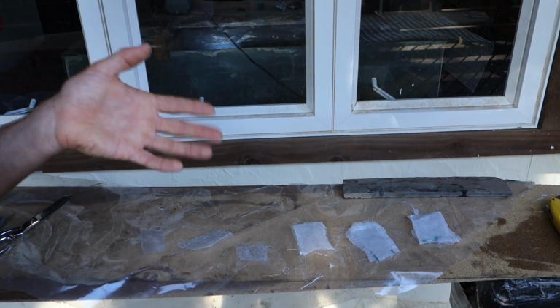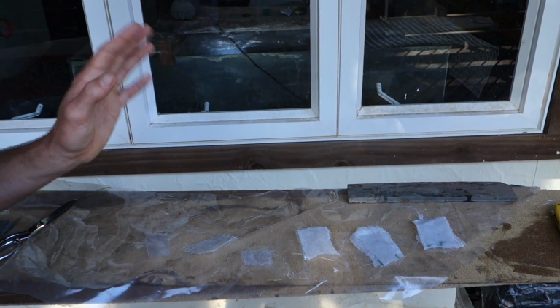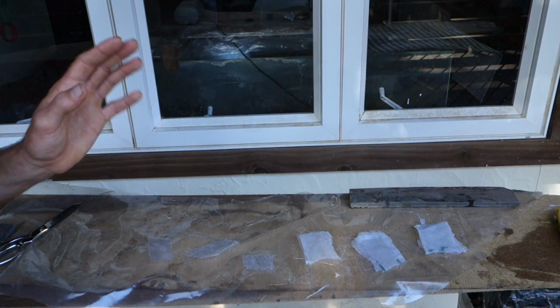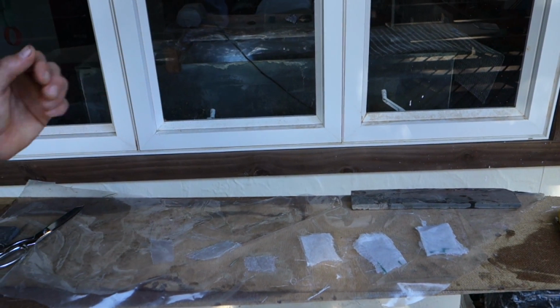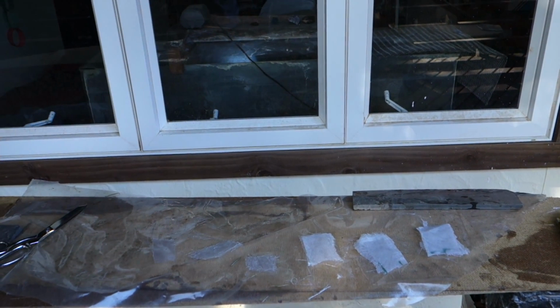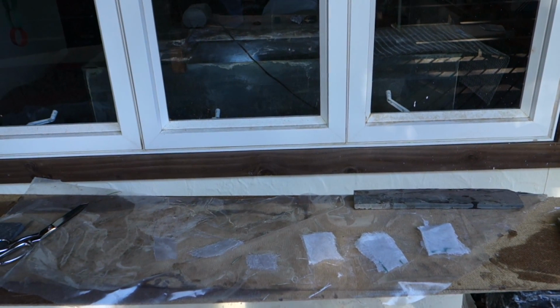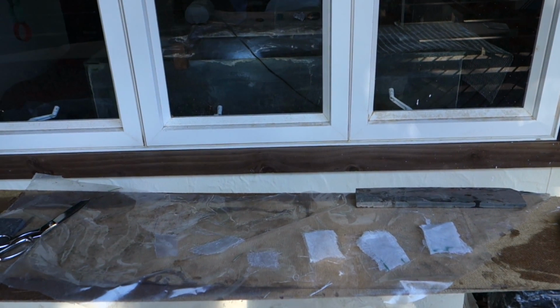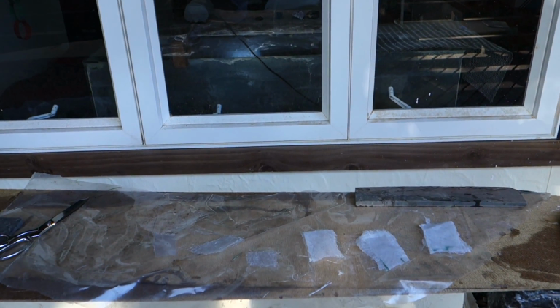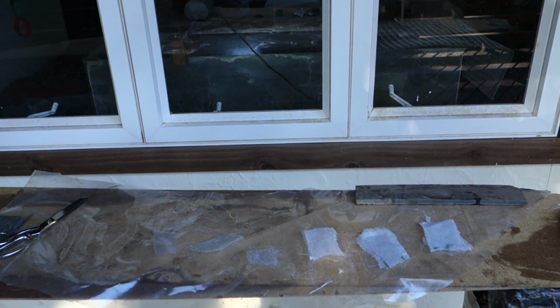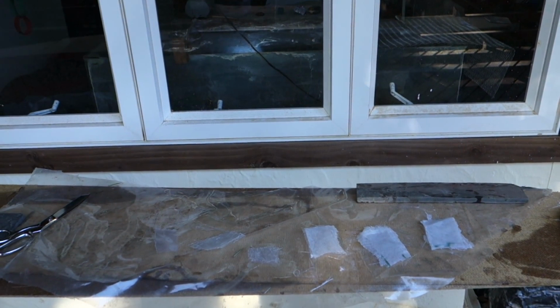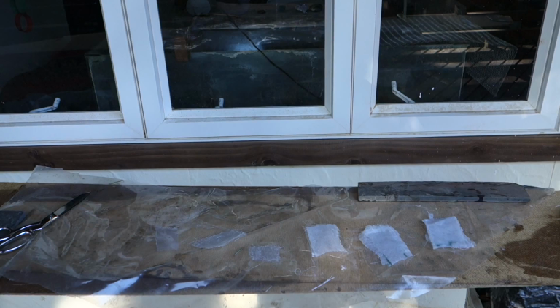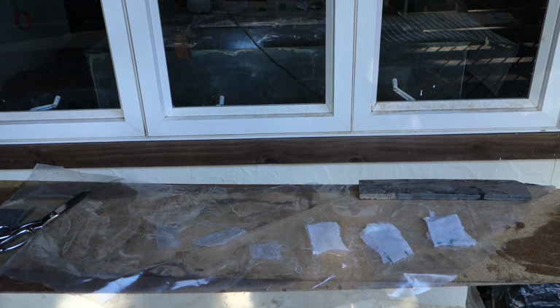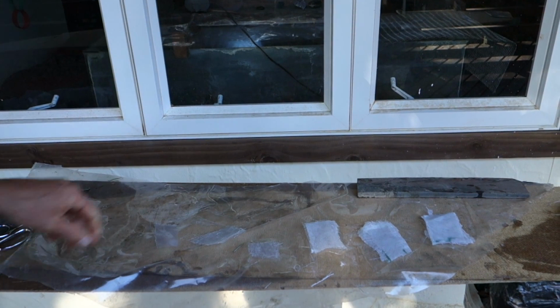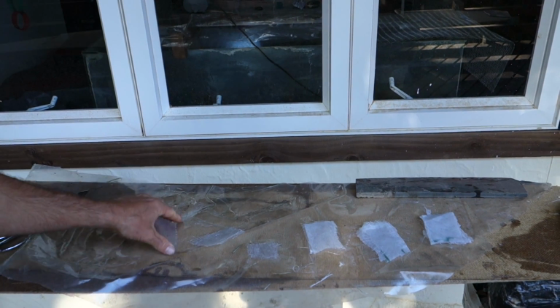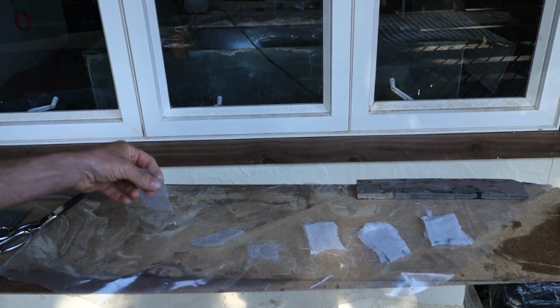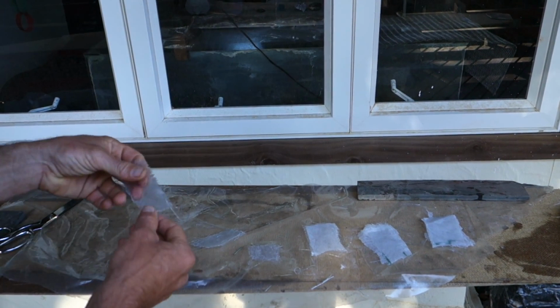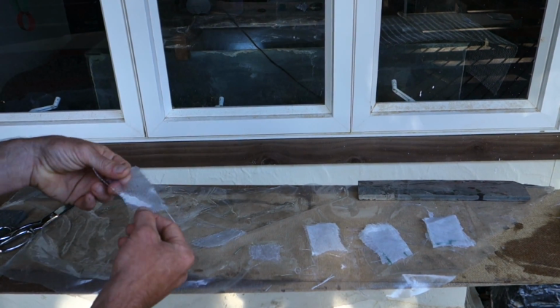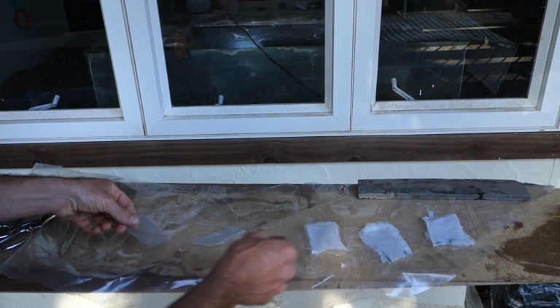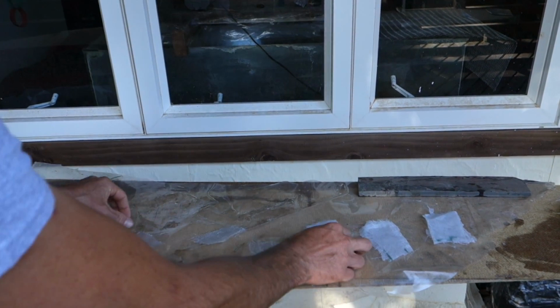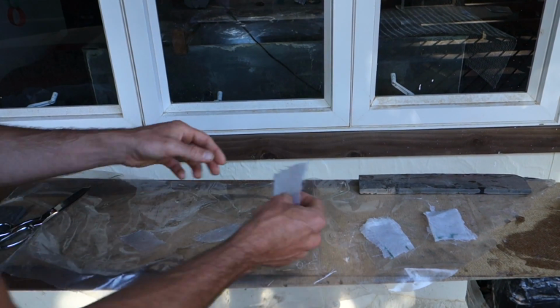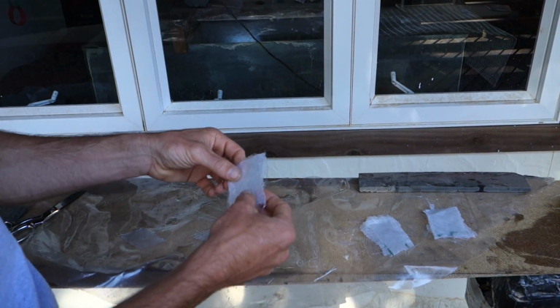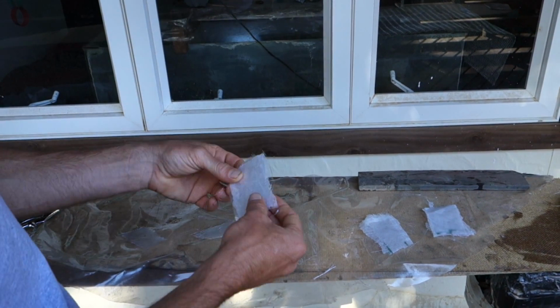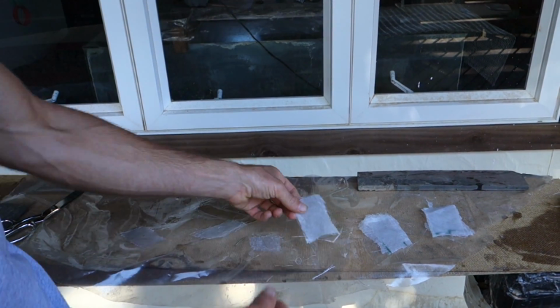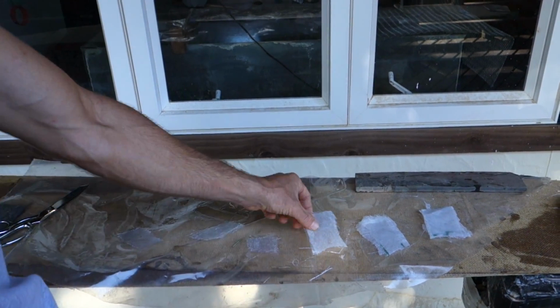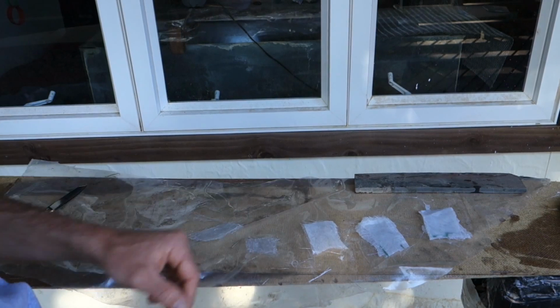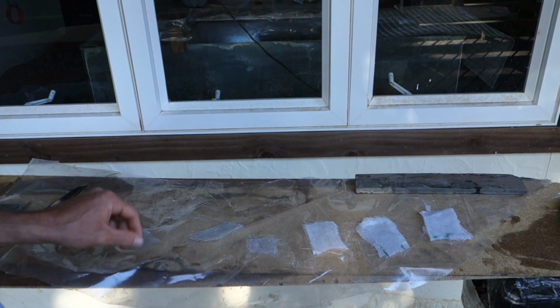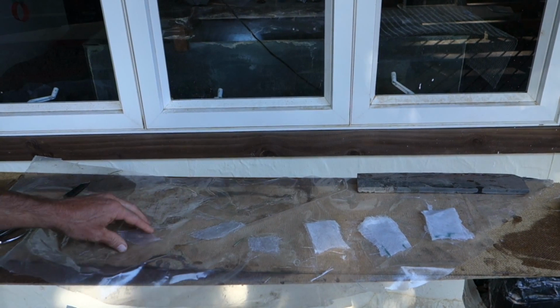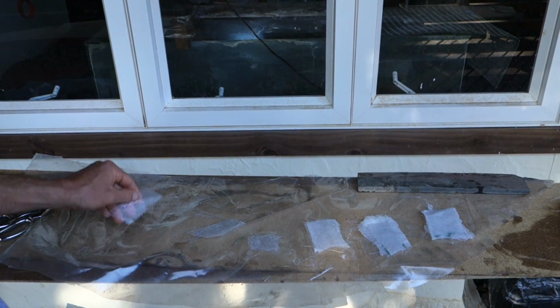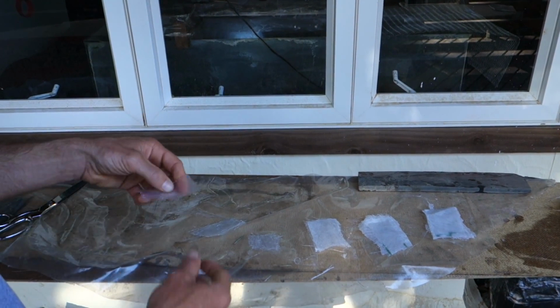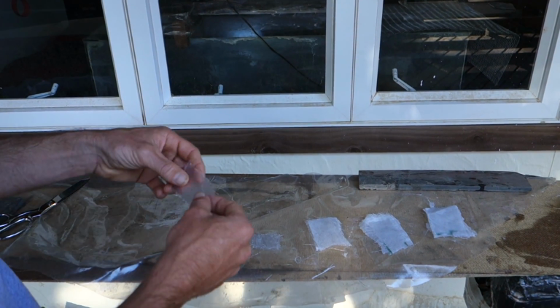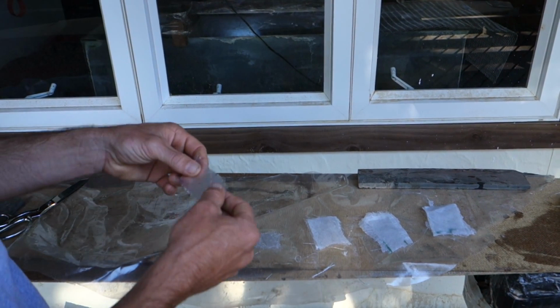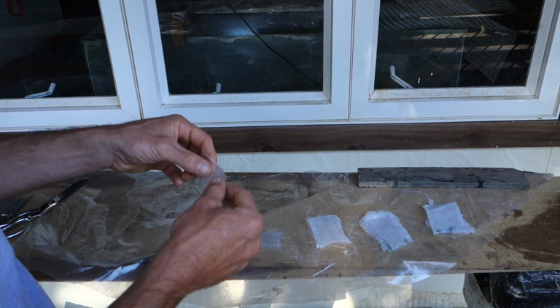Good morning. This is my test of whether or not adding Agrabond to fiberglass will increase its strength and stiffness.